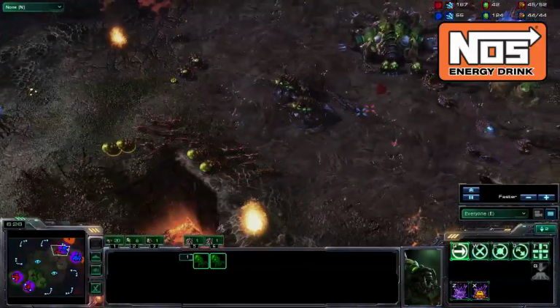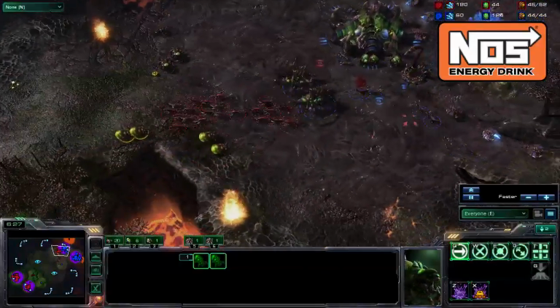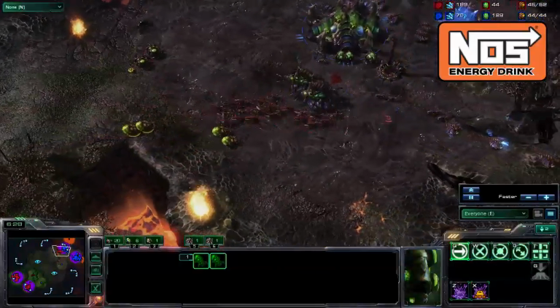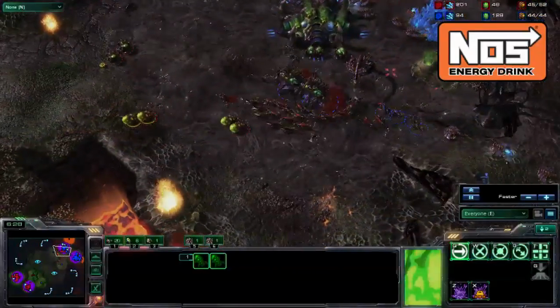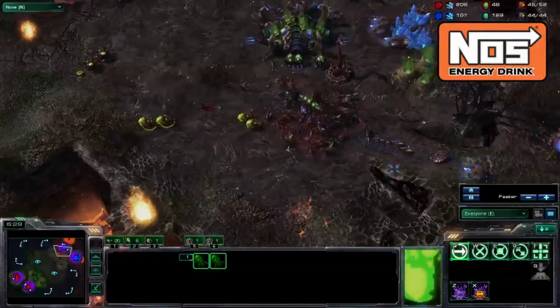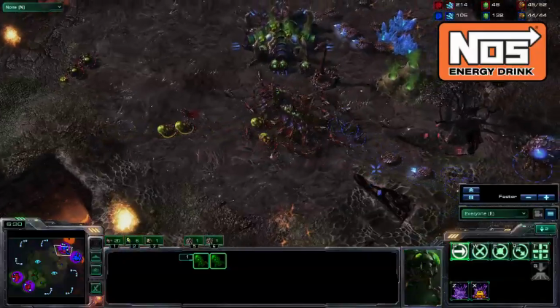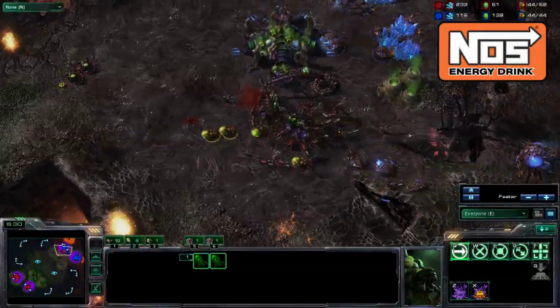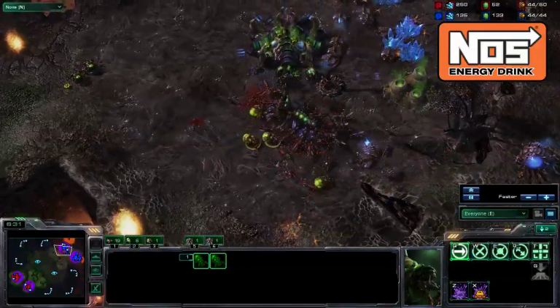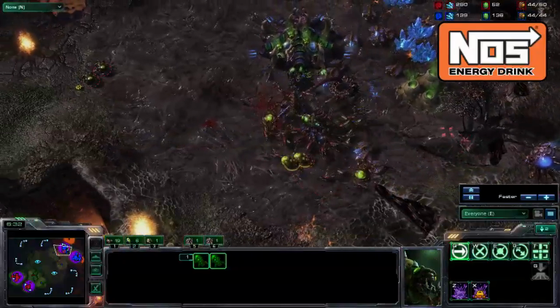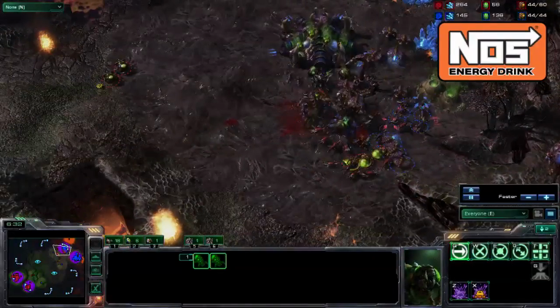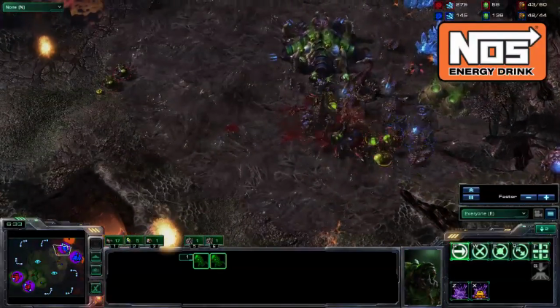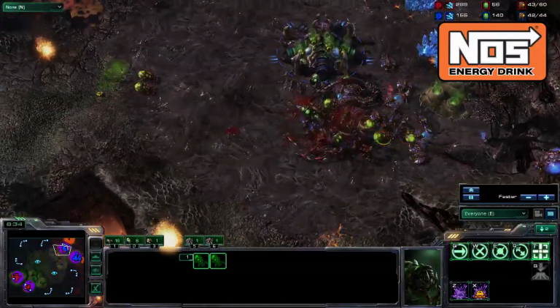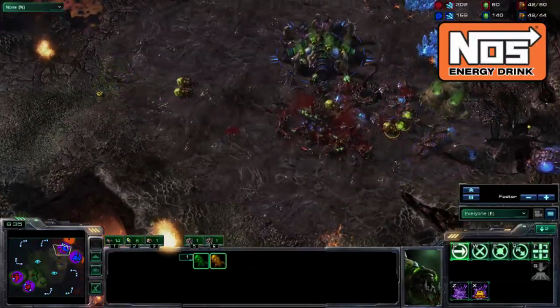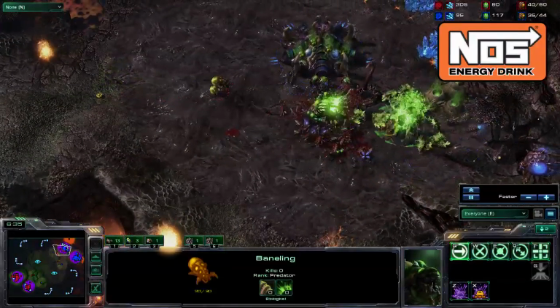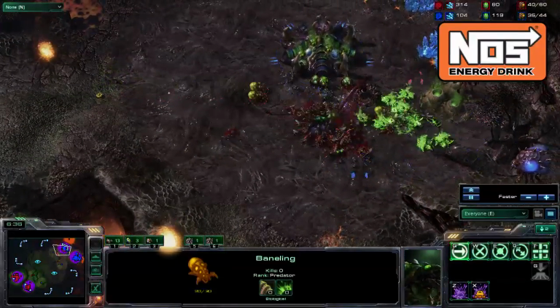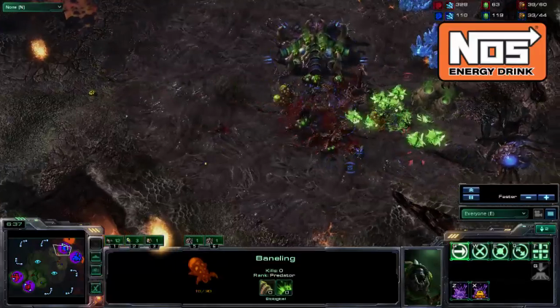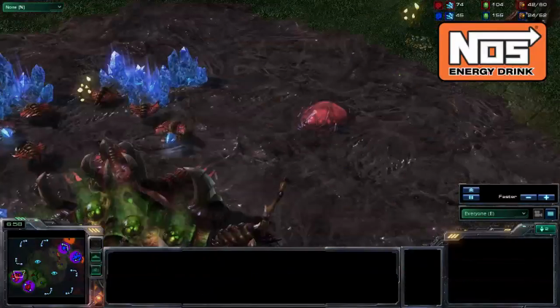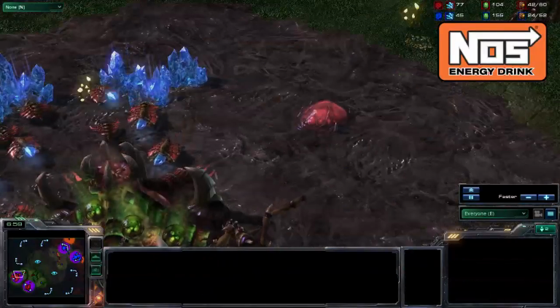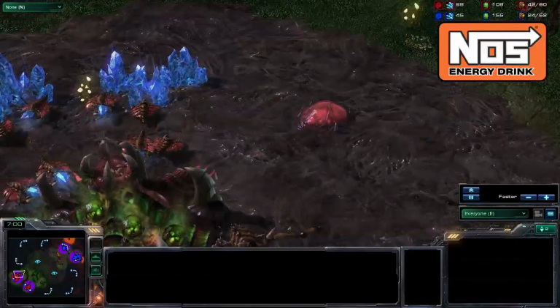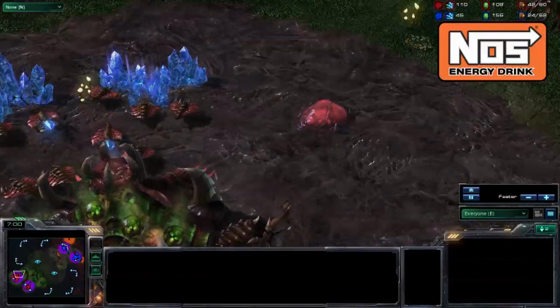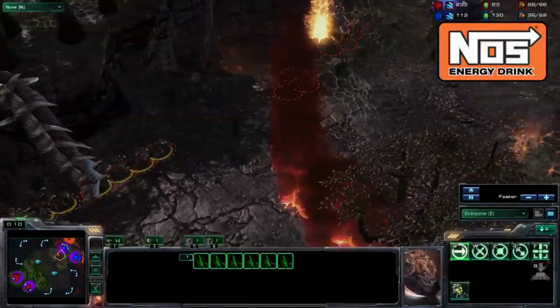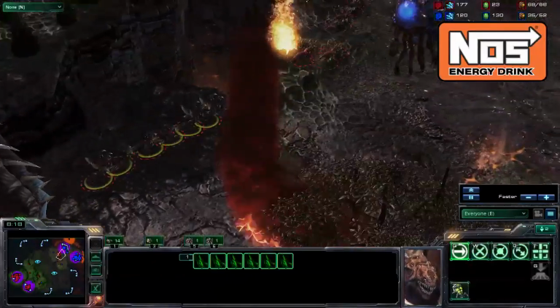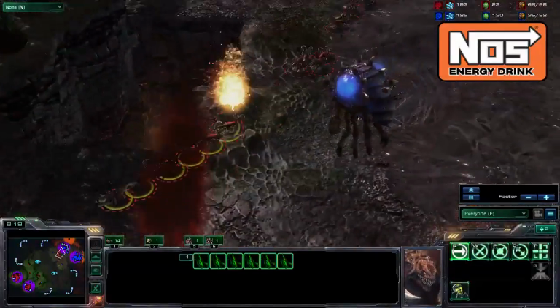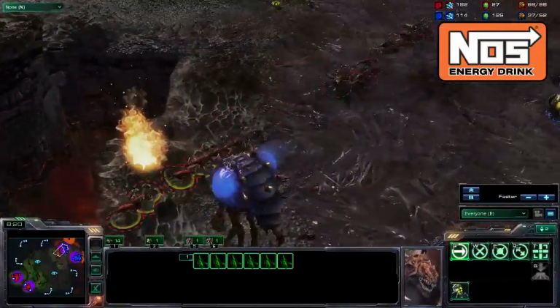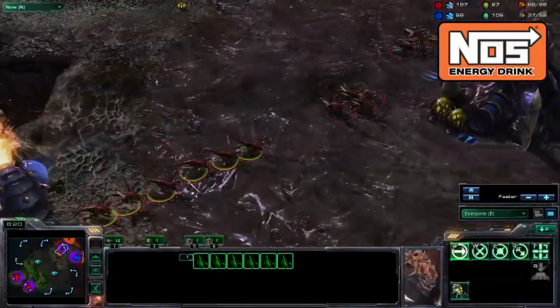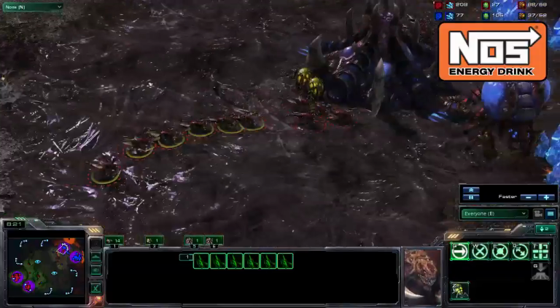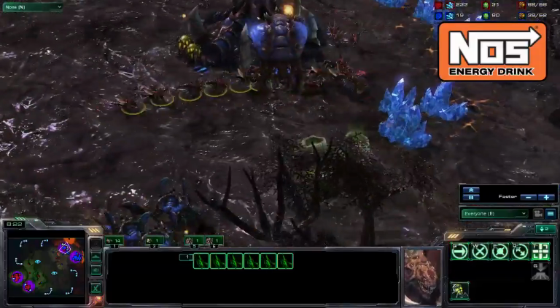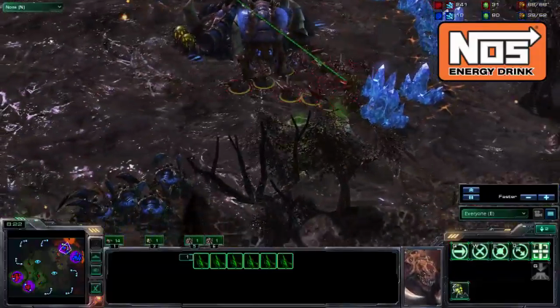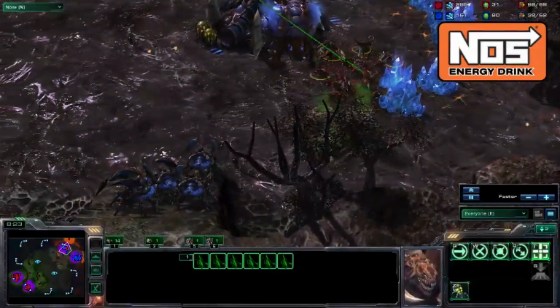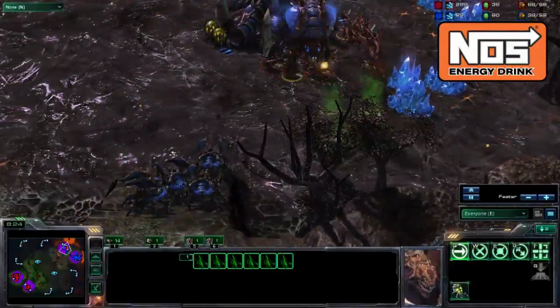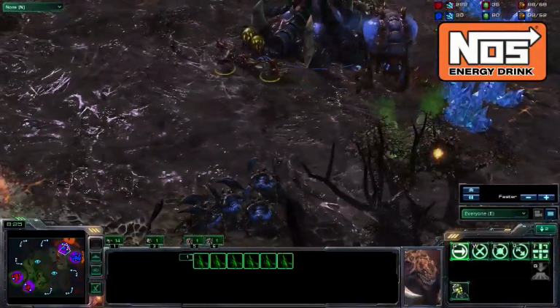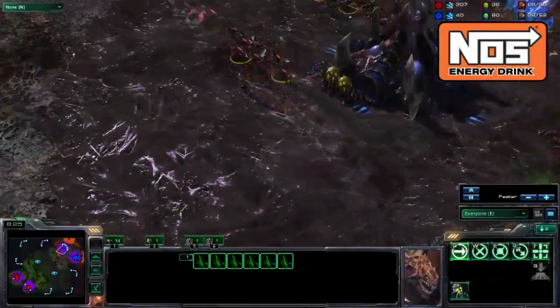You'll see here that DRG weakens his opponent, cutting the supply in half, and then droning behind it while throwing down a roach warren. He's practically won the game already unless he allows his opponent to drone back by not following up with another attack.